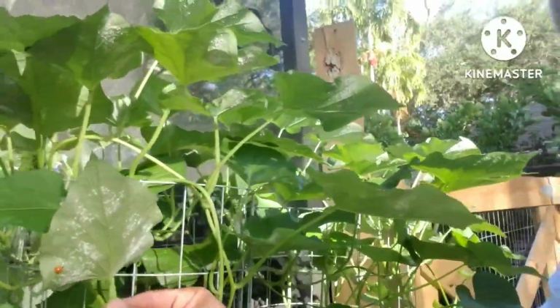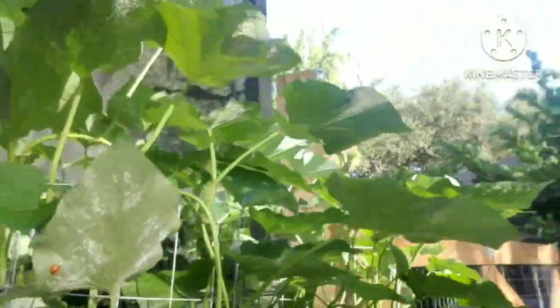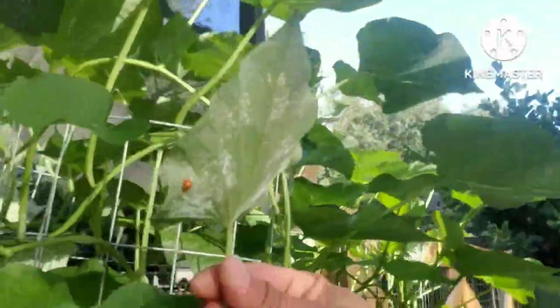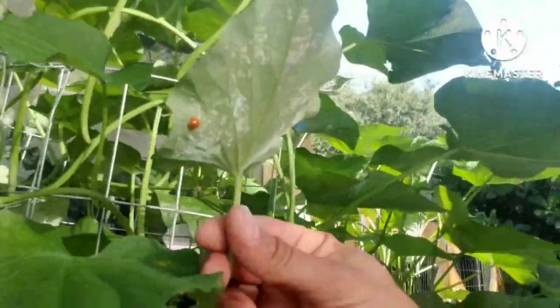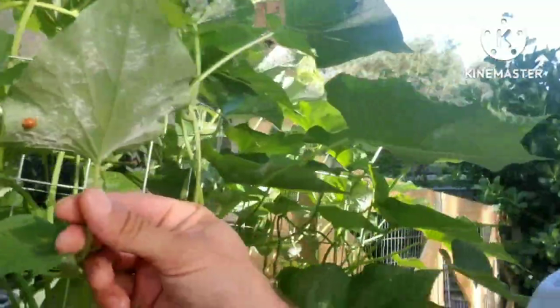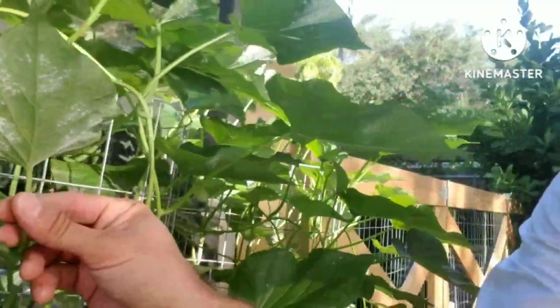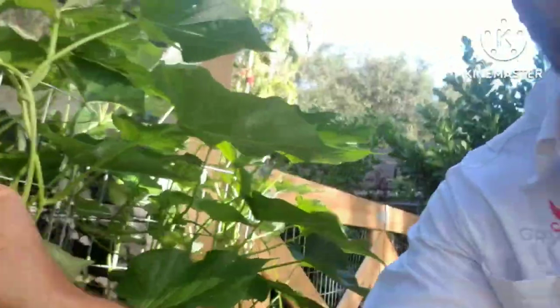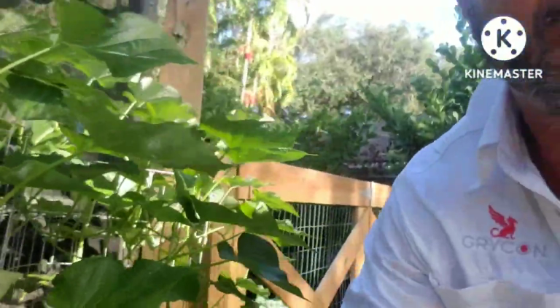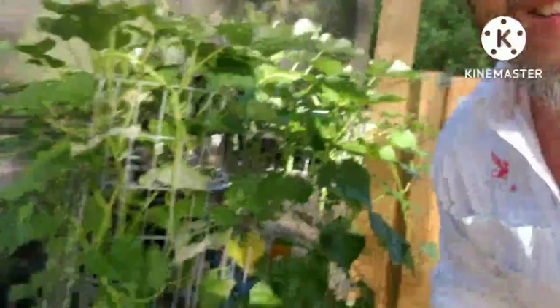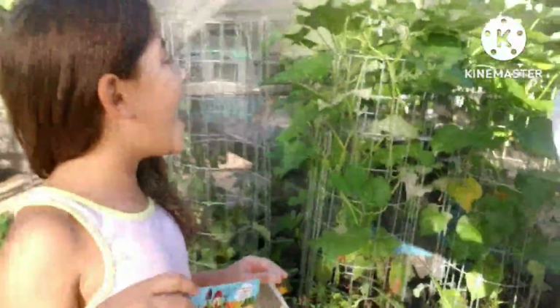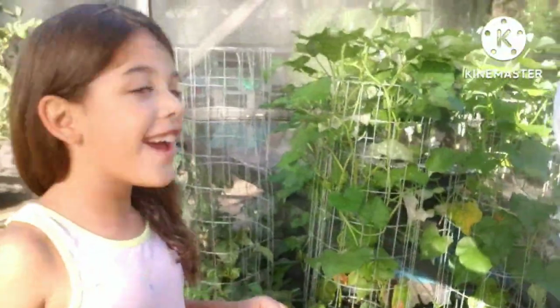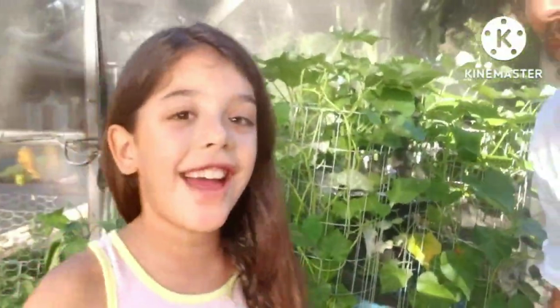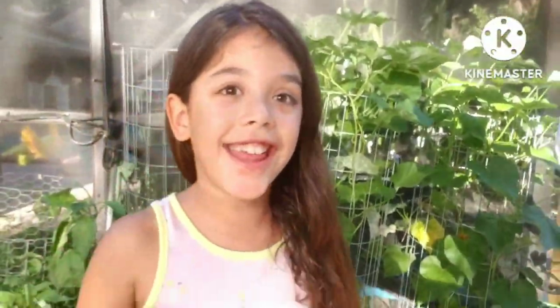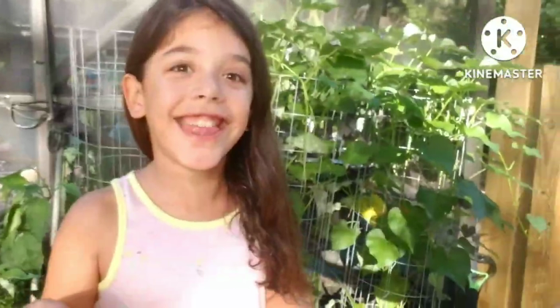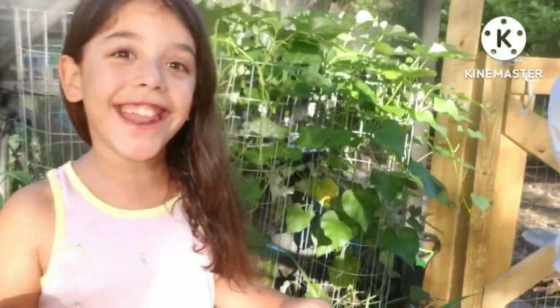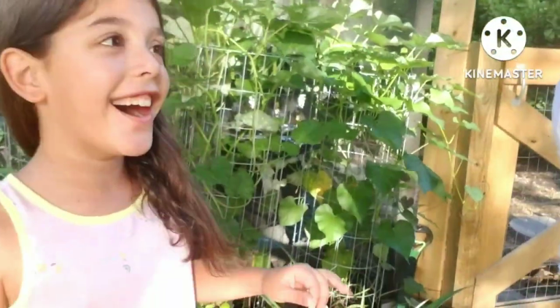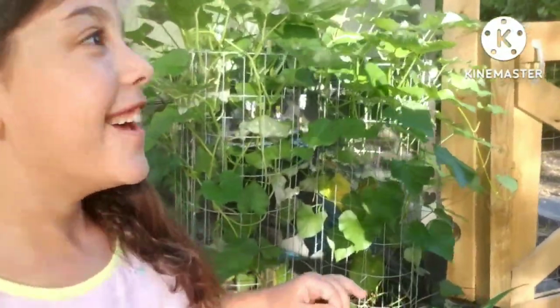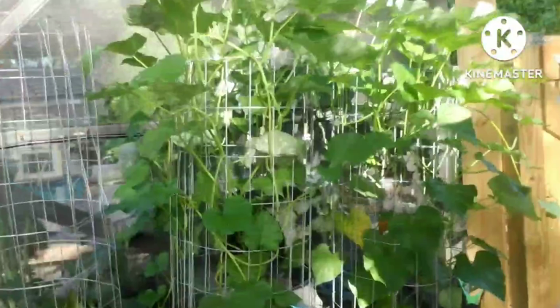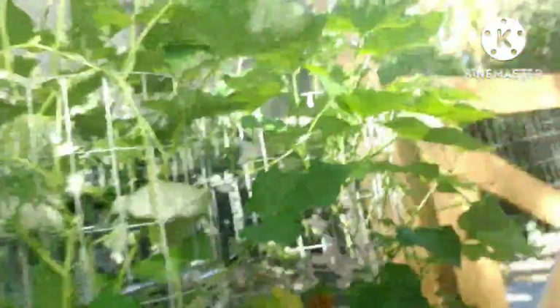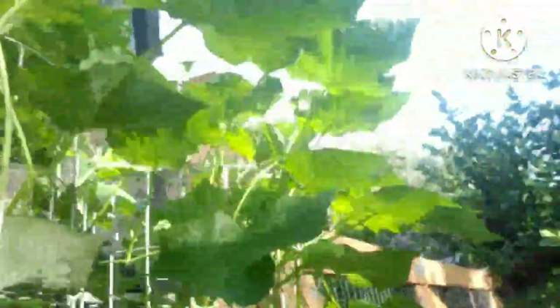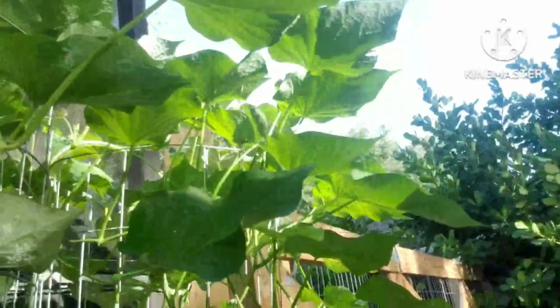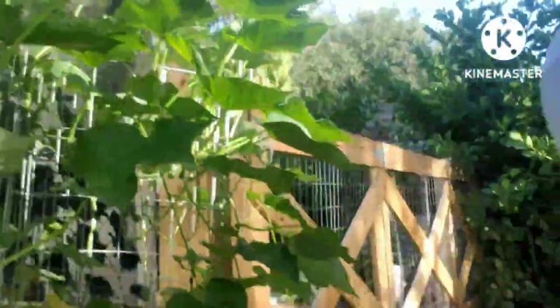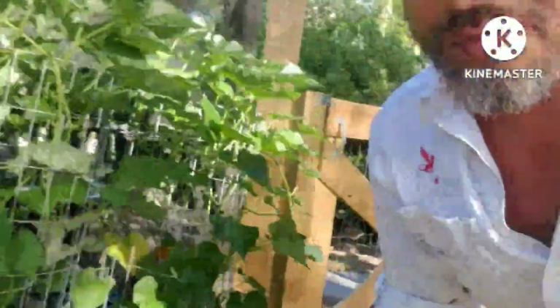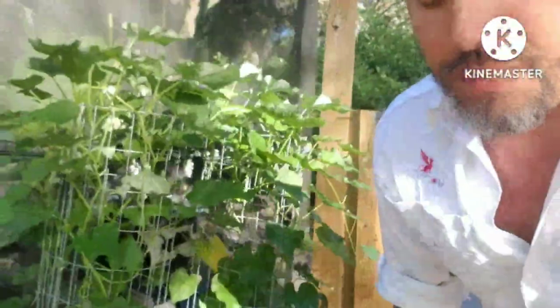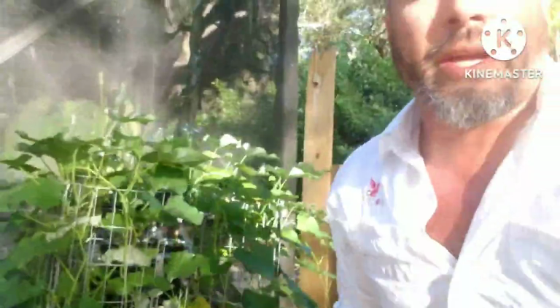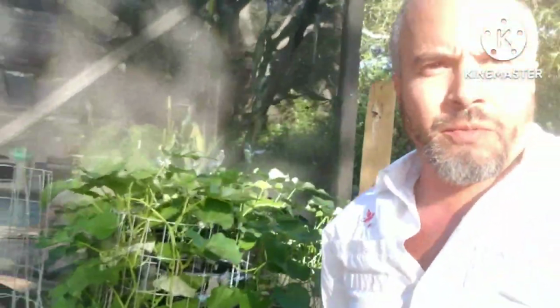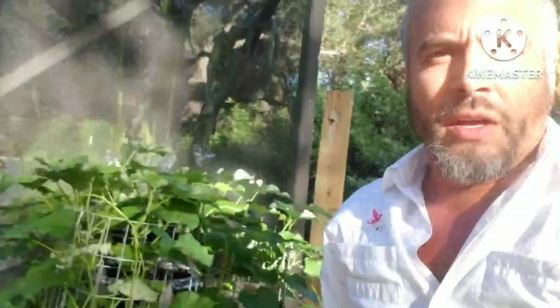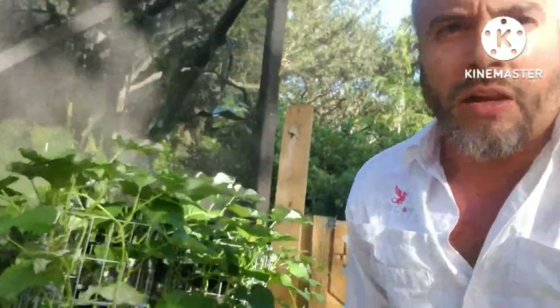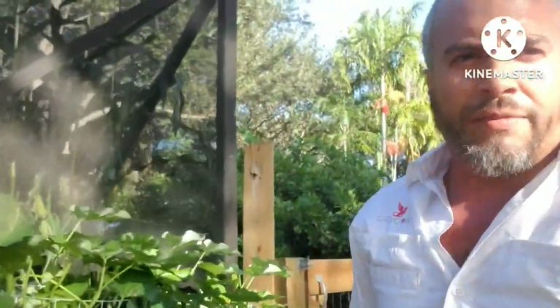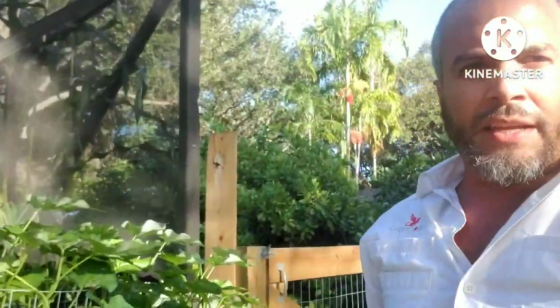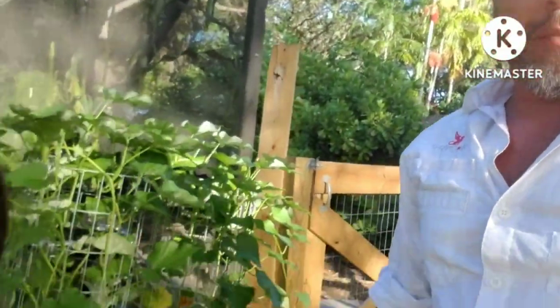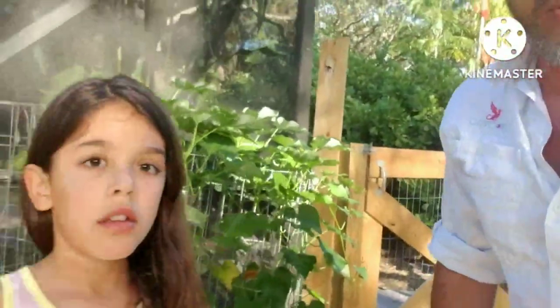Oh look, a natural ladybug! I didn't even see that. Along with the white flies, I've got a couple of other pest issues.